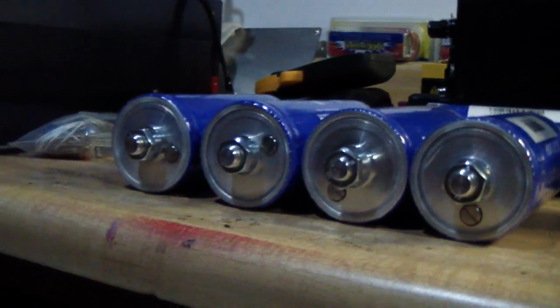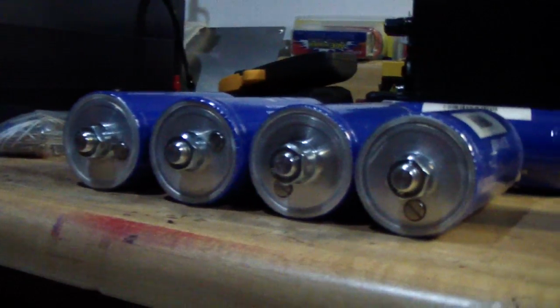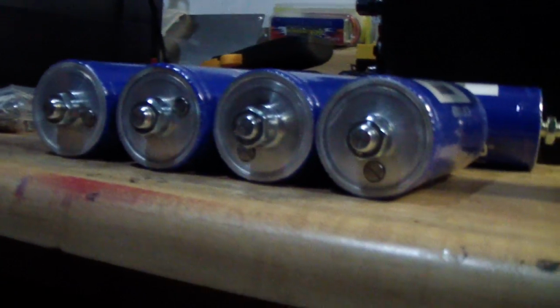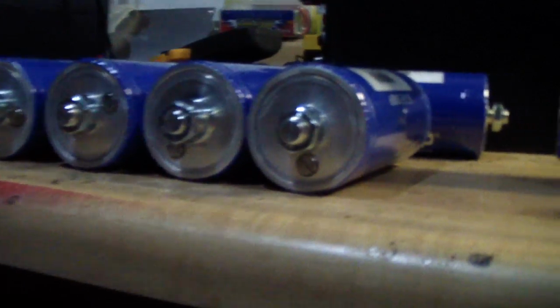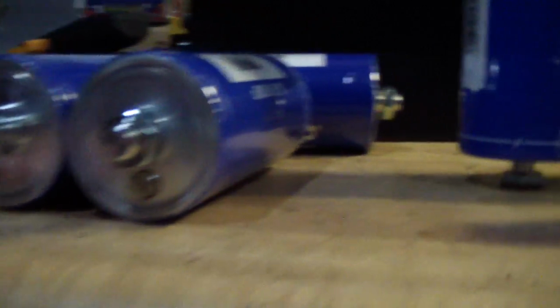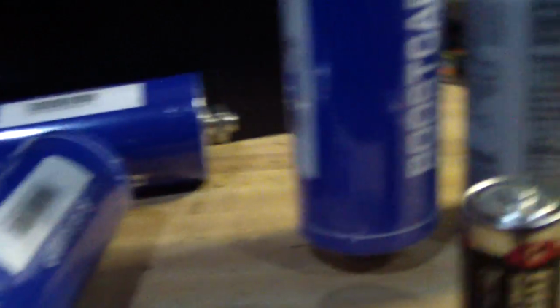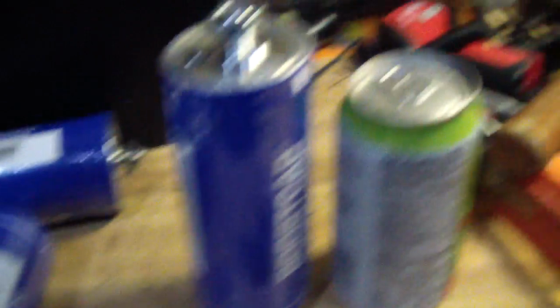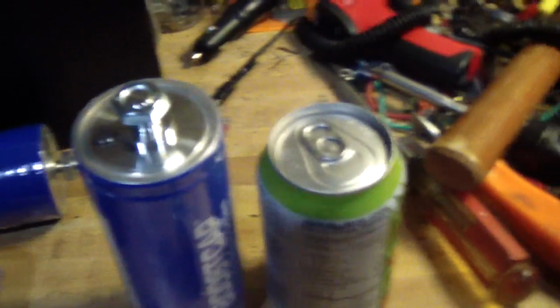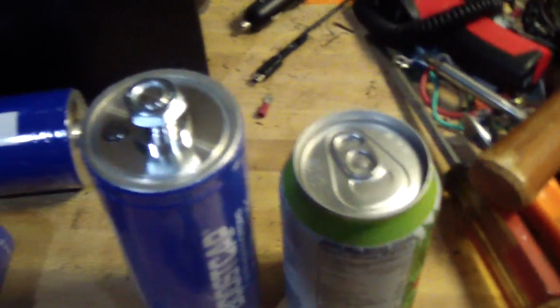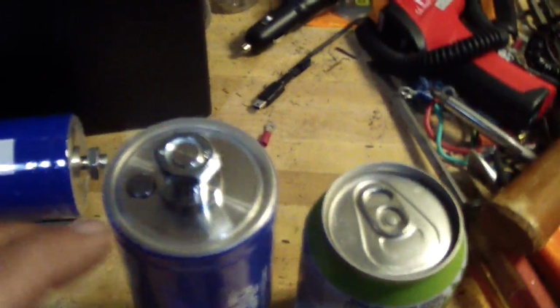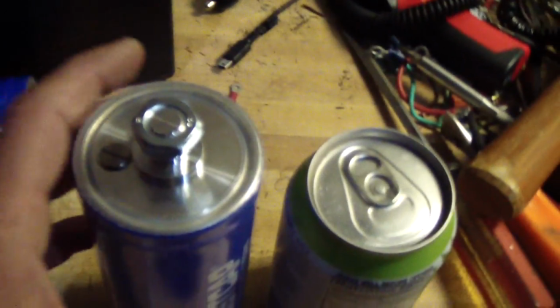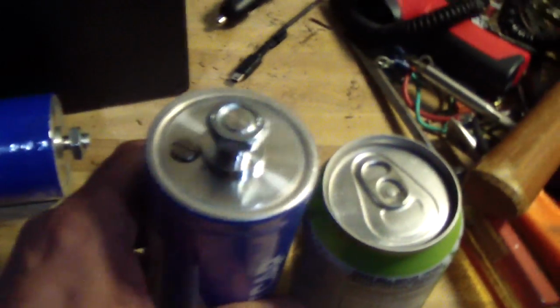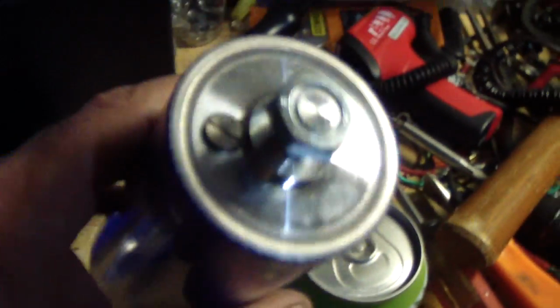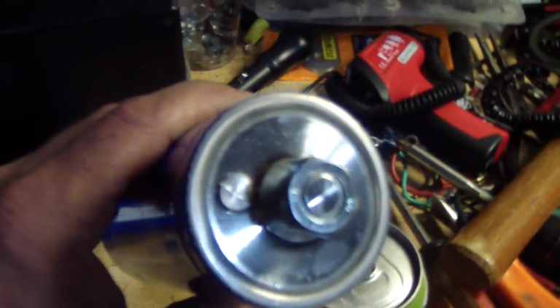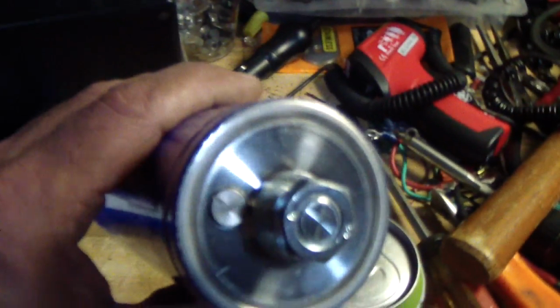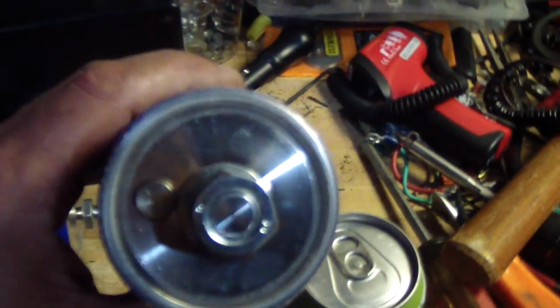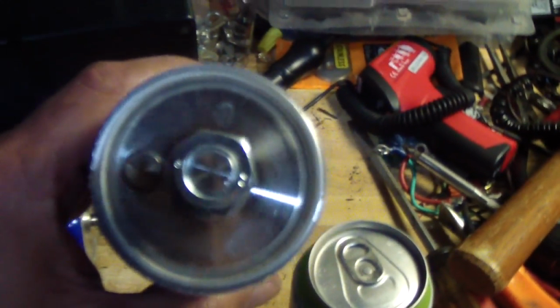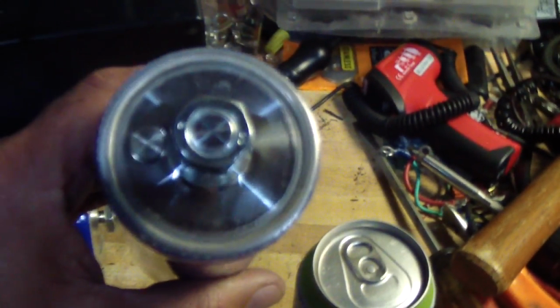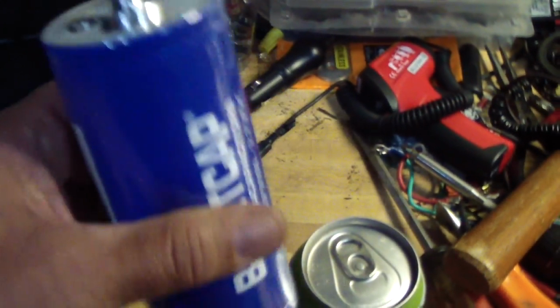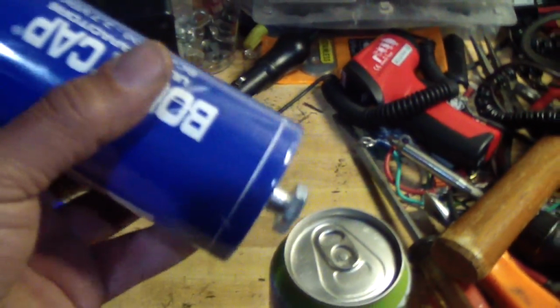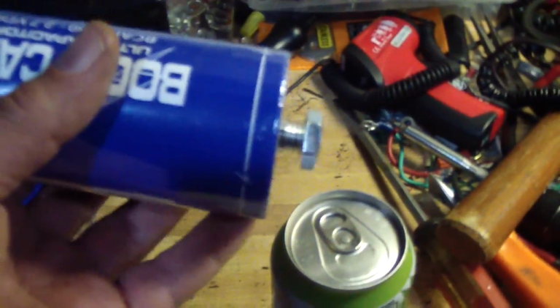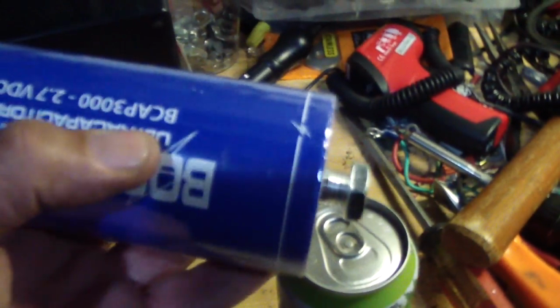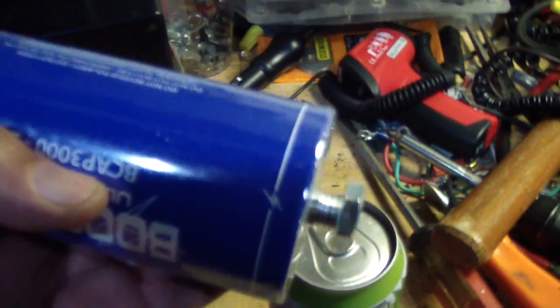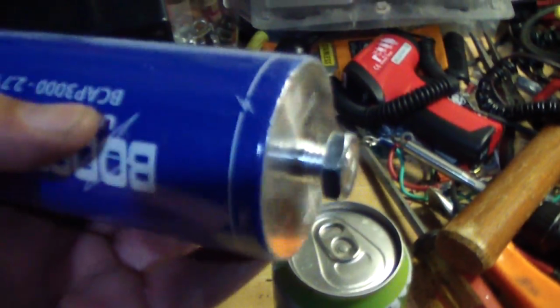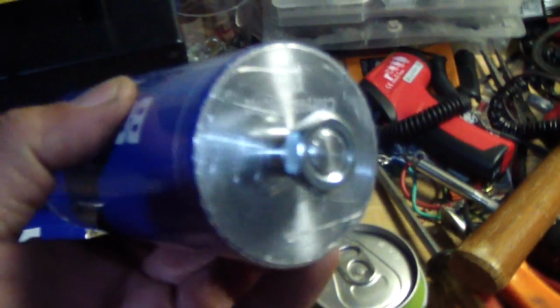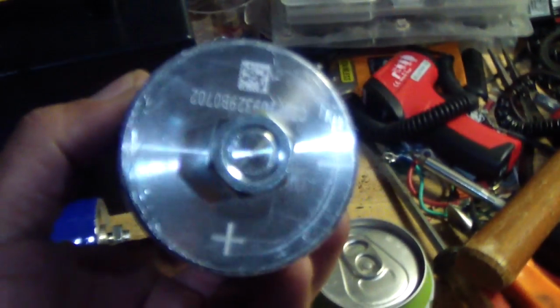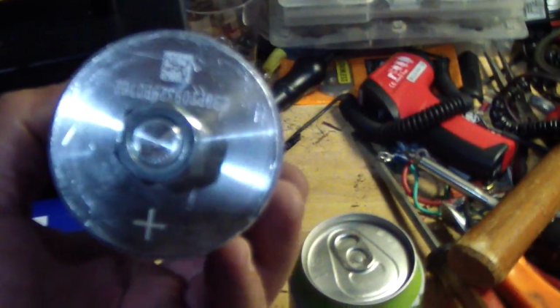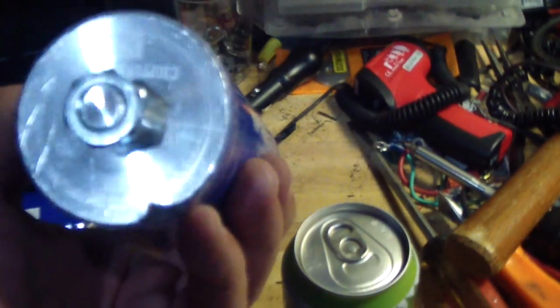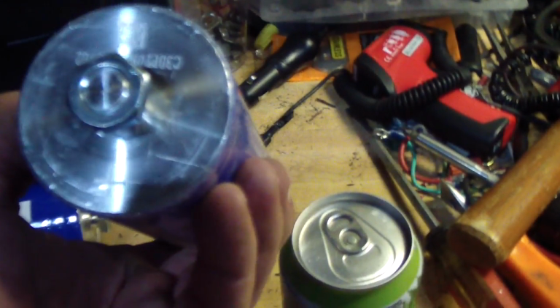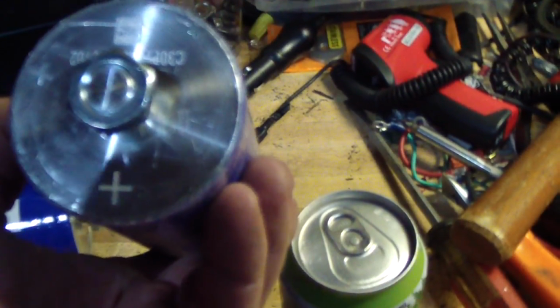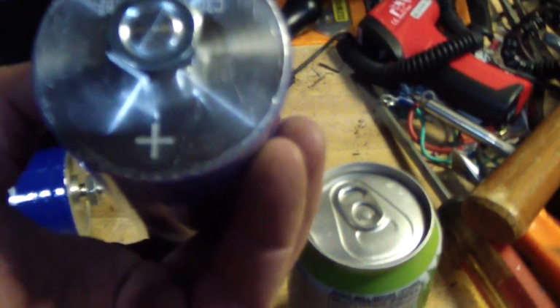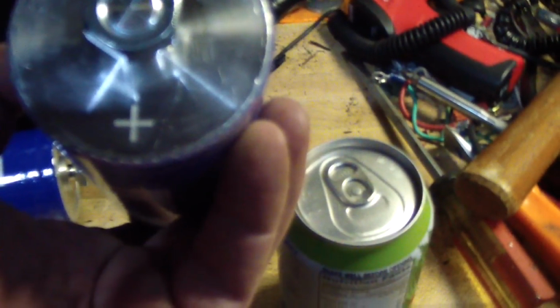They're beautifully made. That's the negative end, and the line here shows this is the positive end right there.